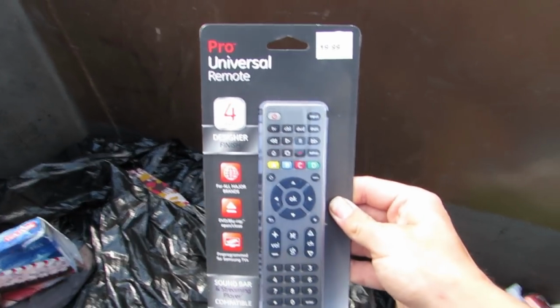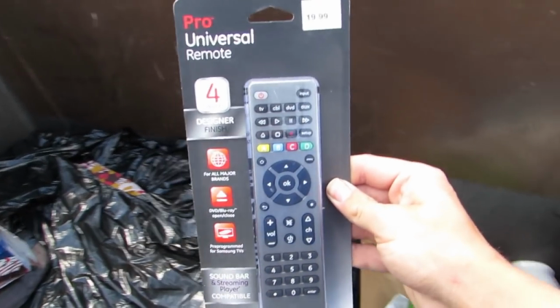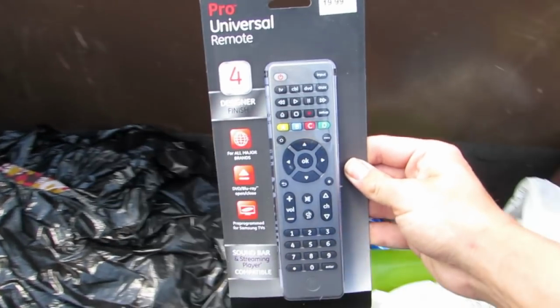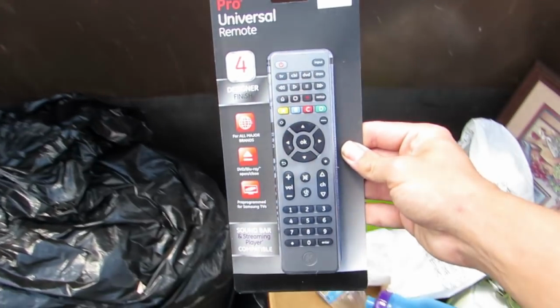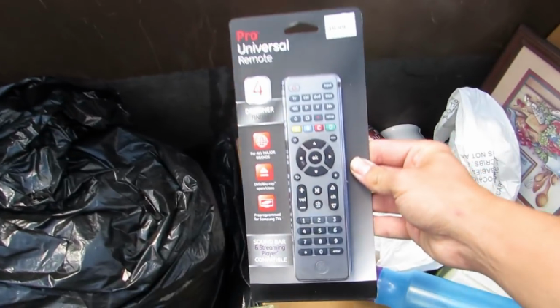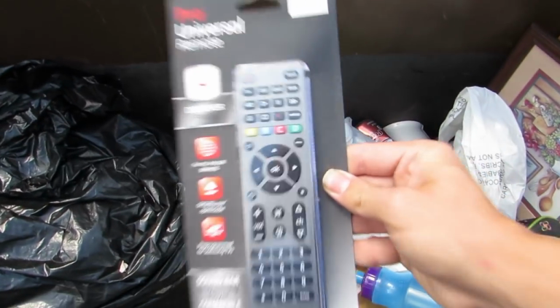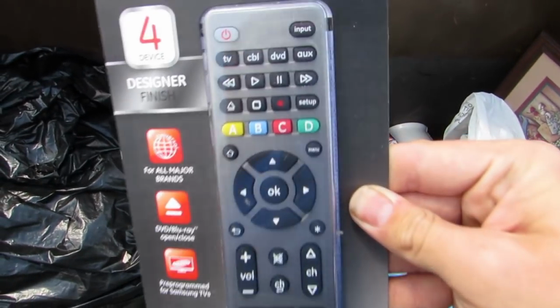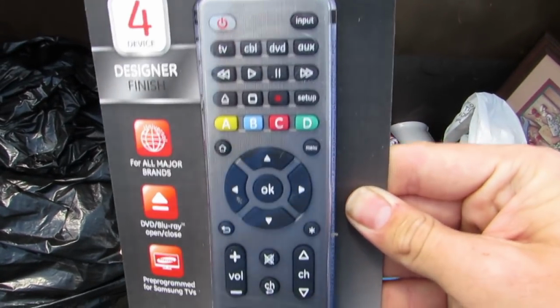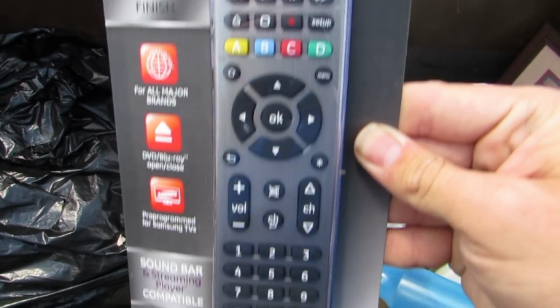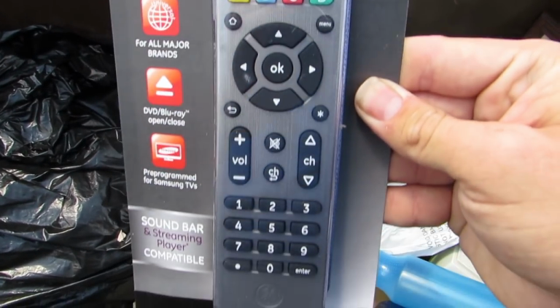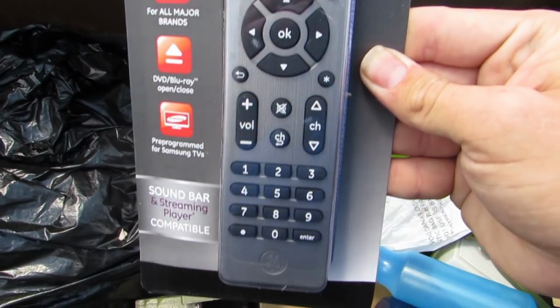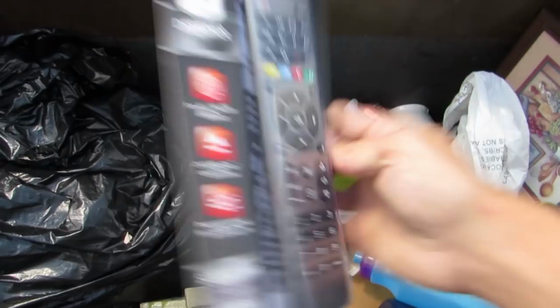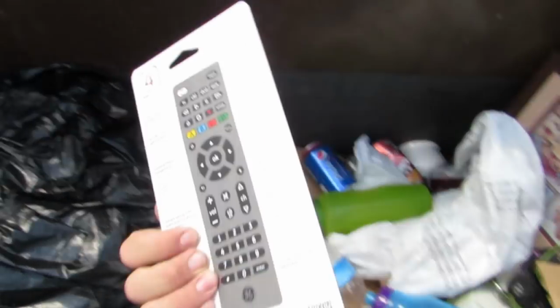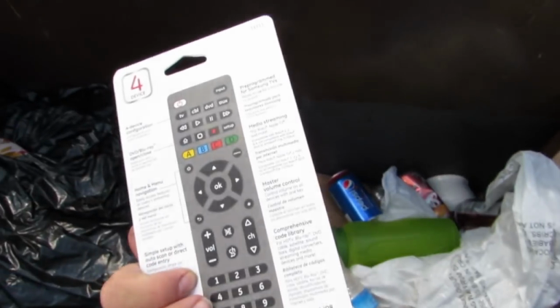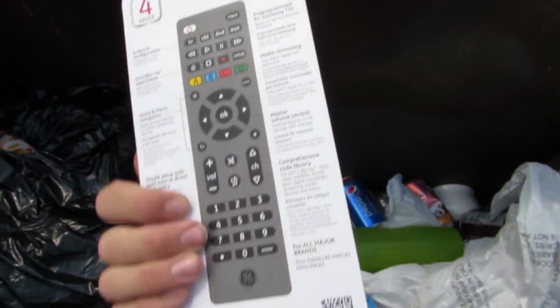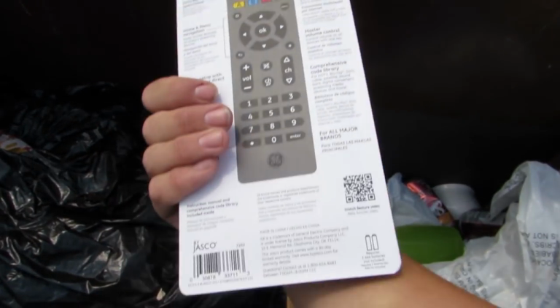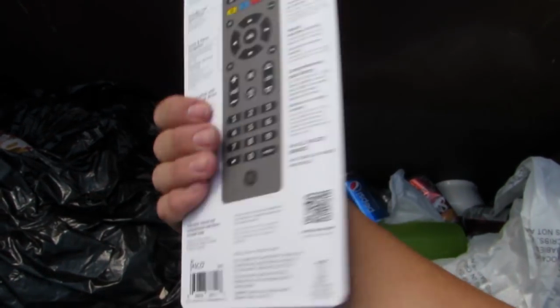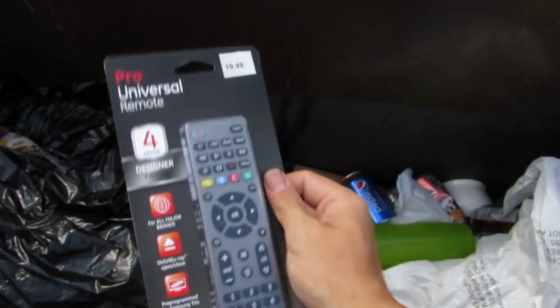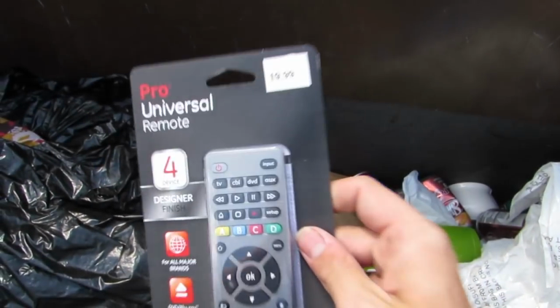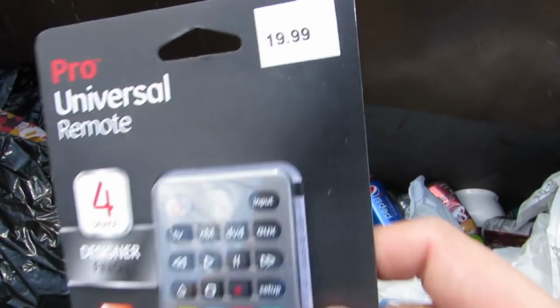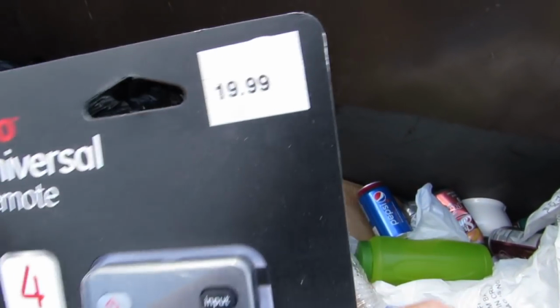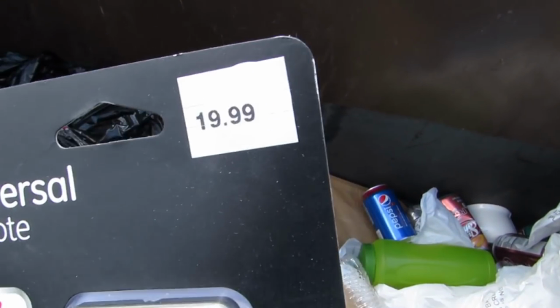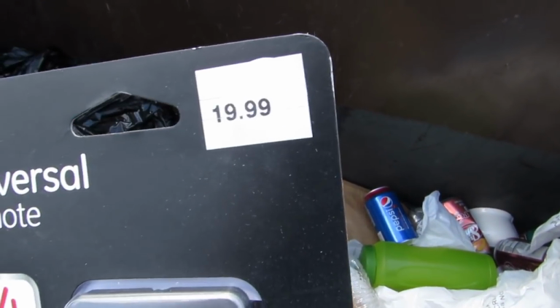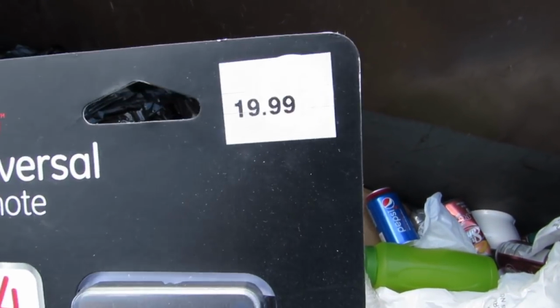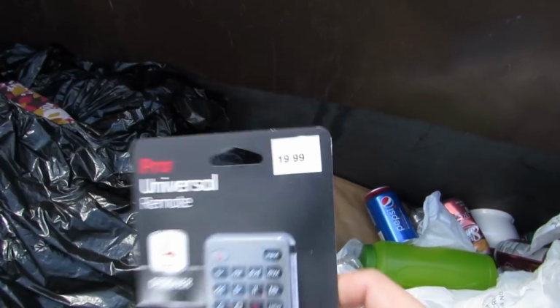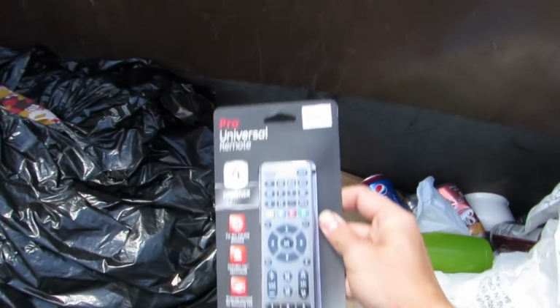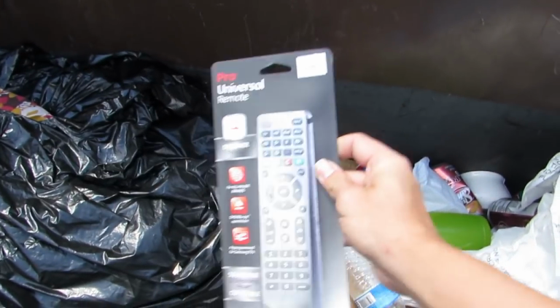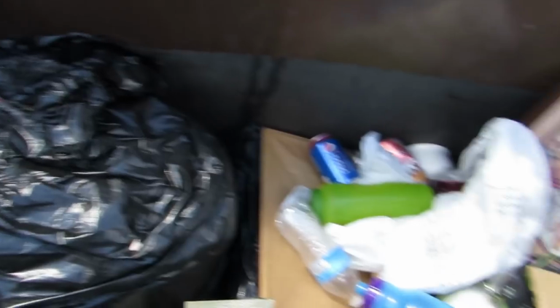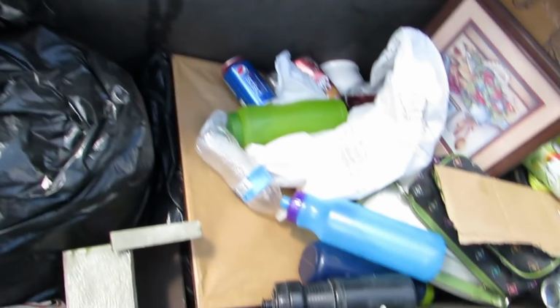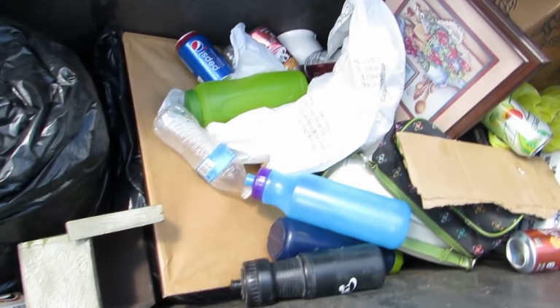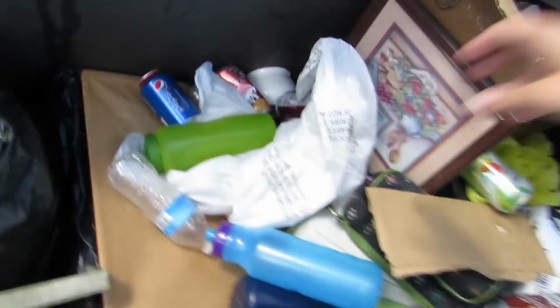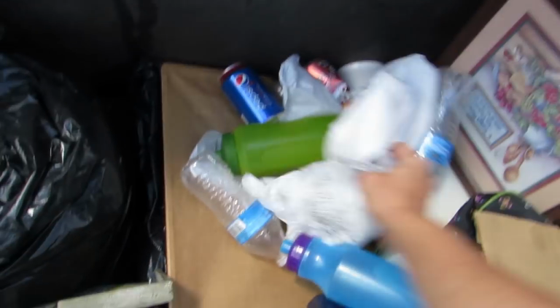We got a universal remote — whoa, it's brand new in the package! Look at that, that's crazy. It says $20. All right, it's free. I like free.